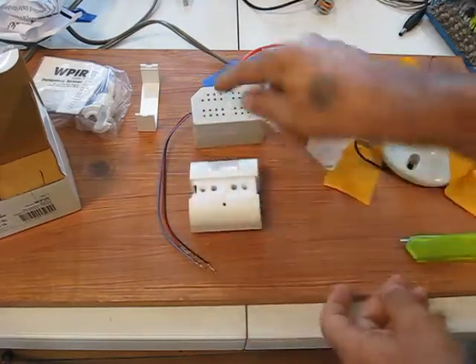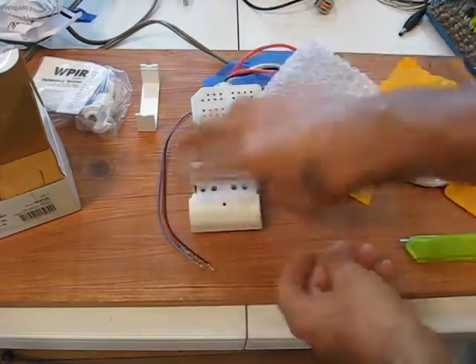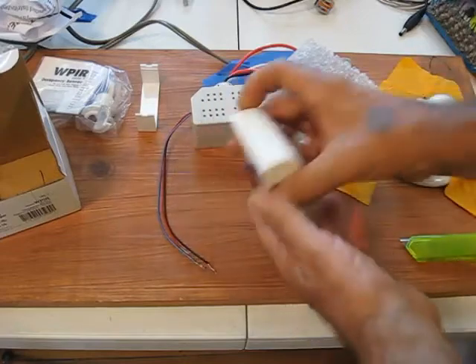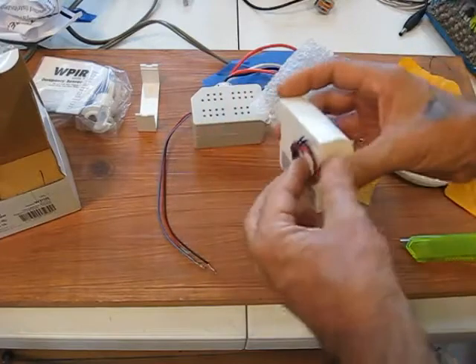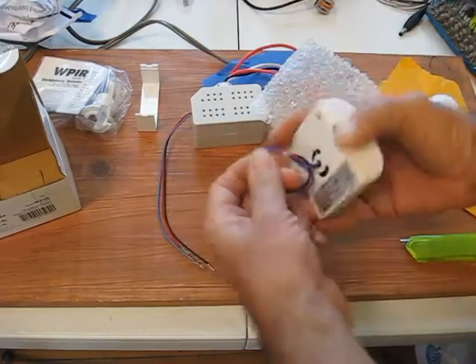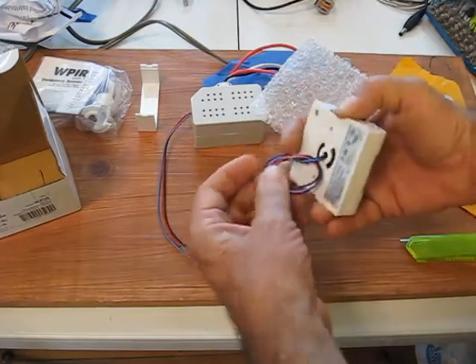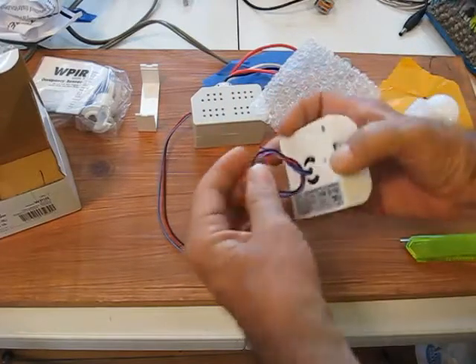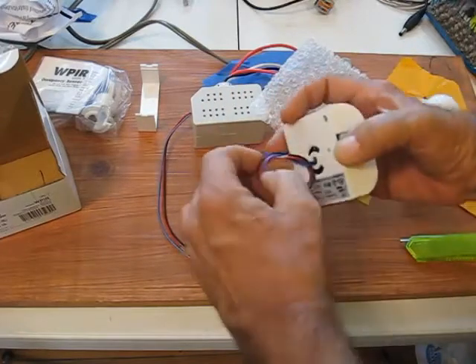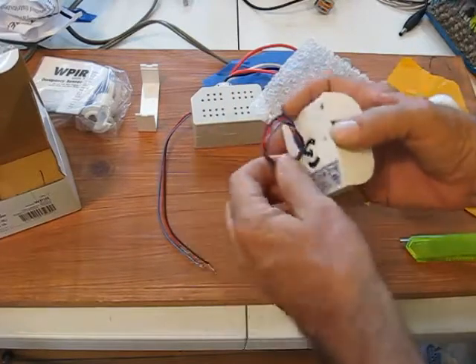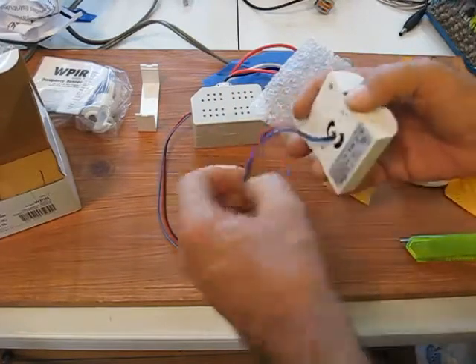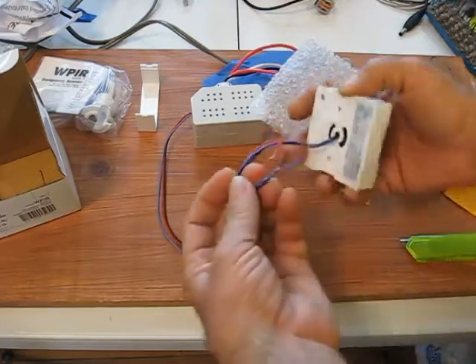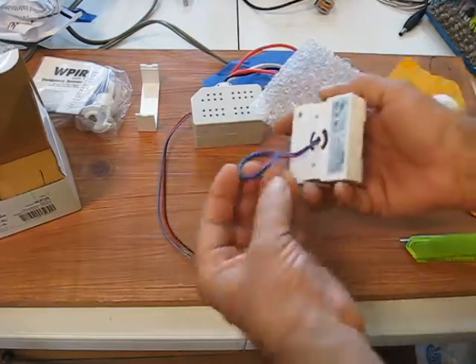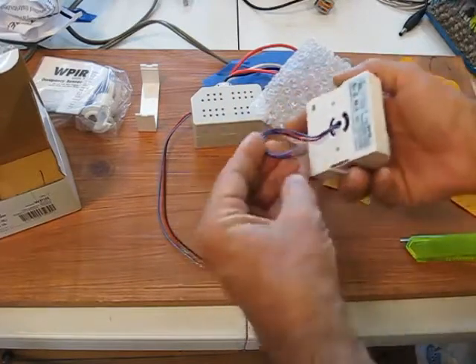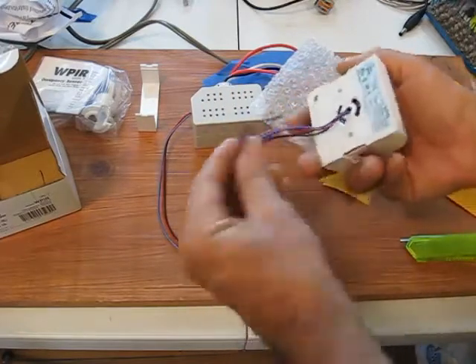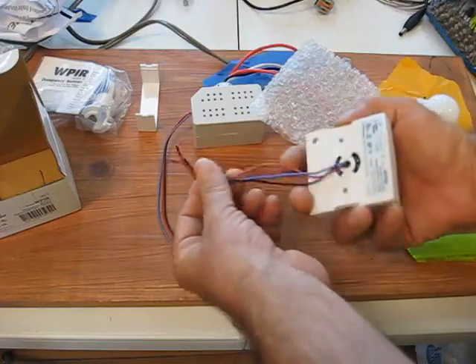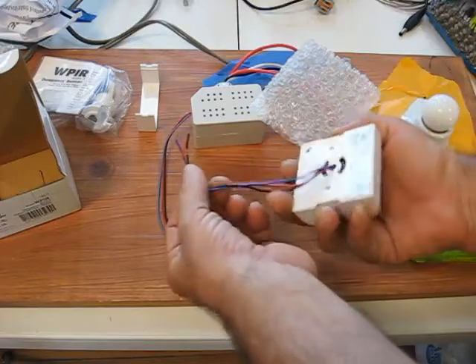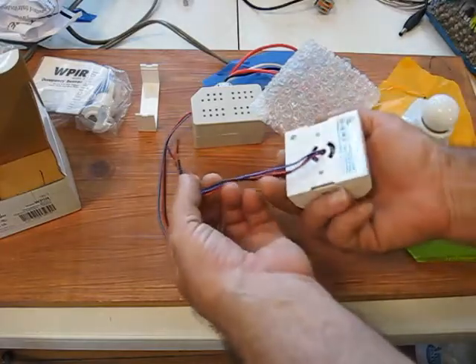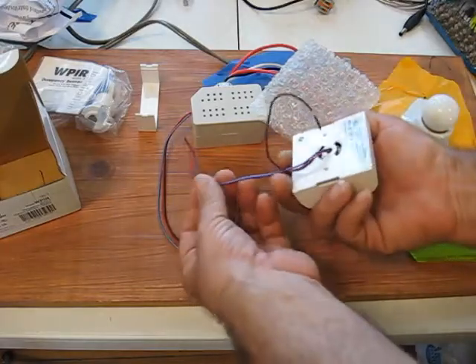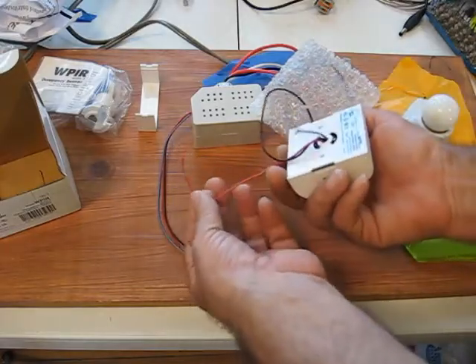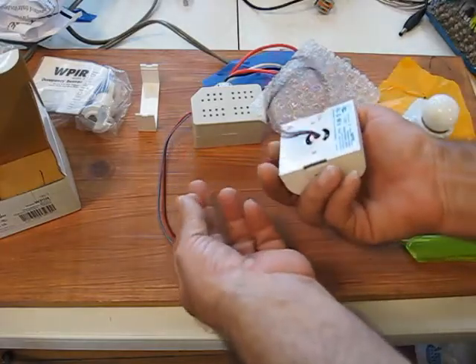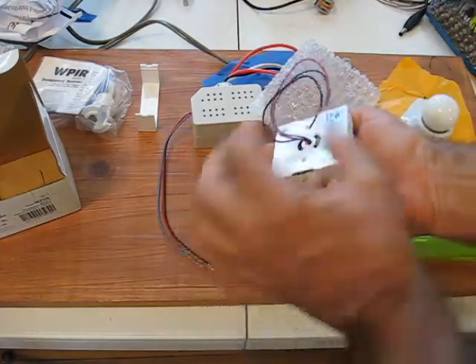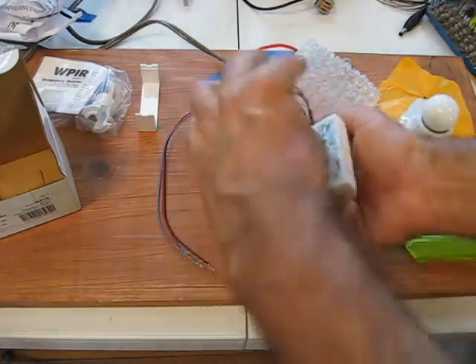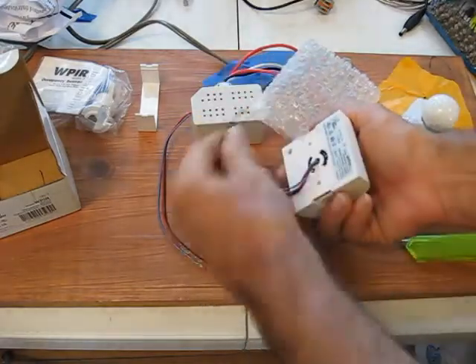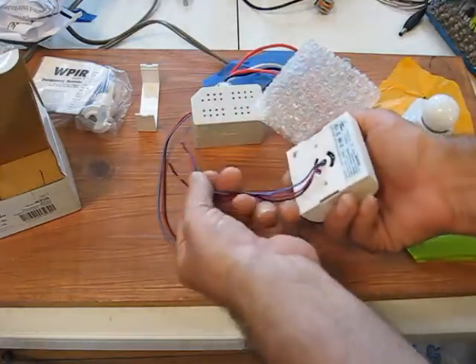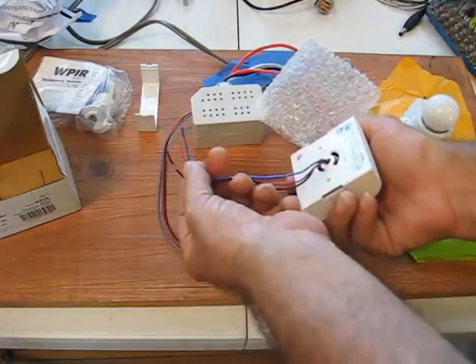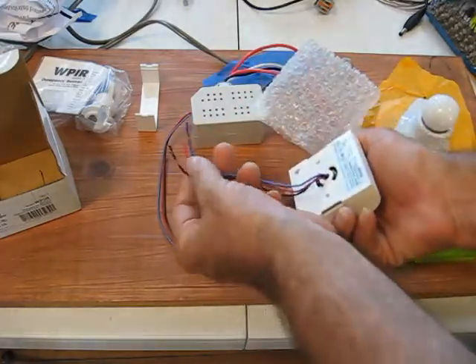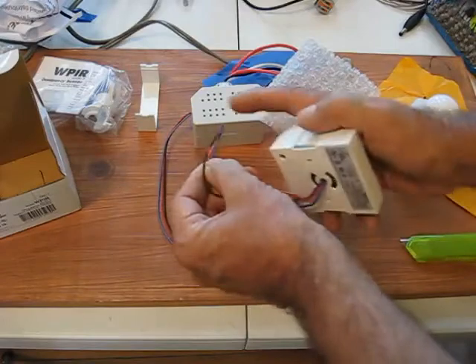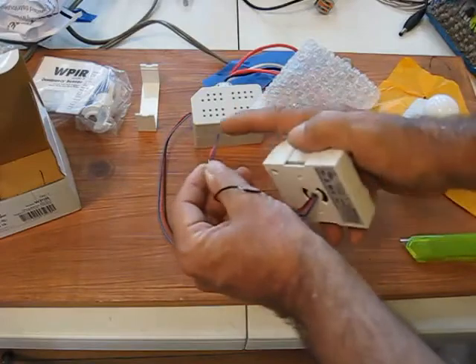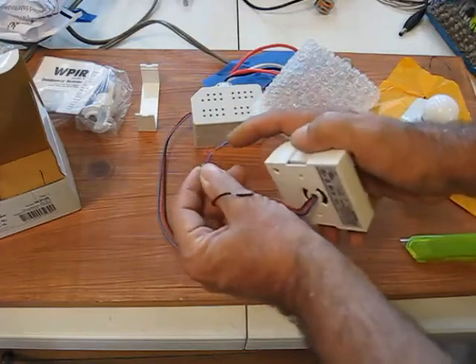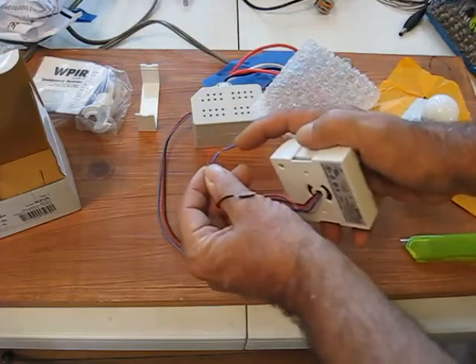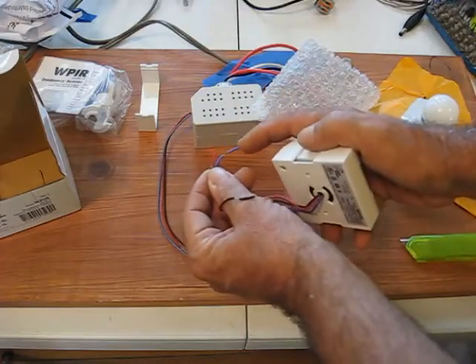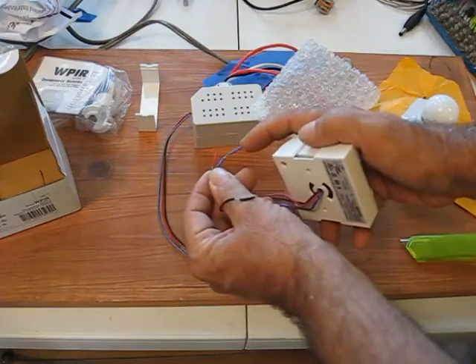It just hooks to the power pack — black to black, red to red, and blue to blue — and it's never been connected. It's got the little niblets on the end here.